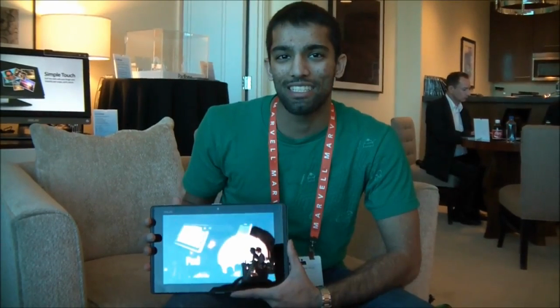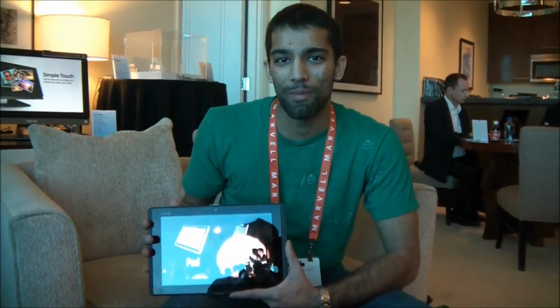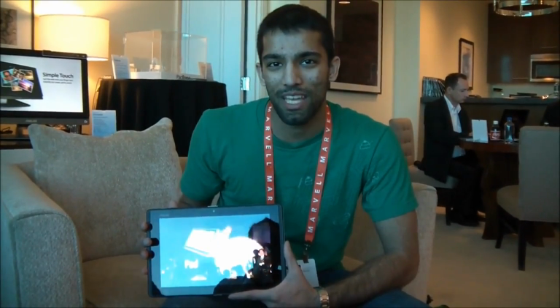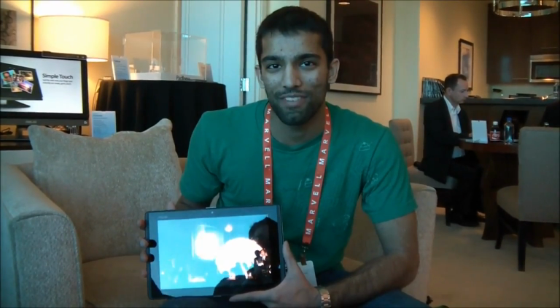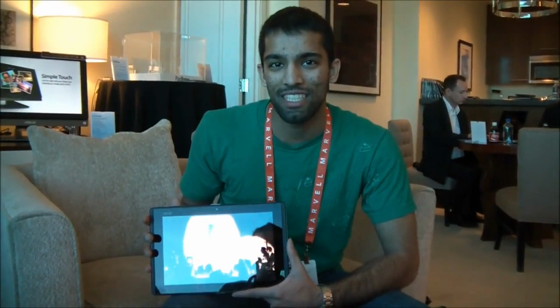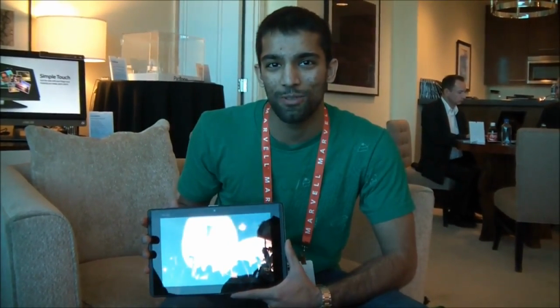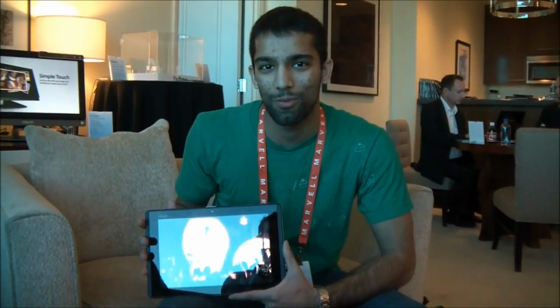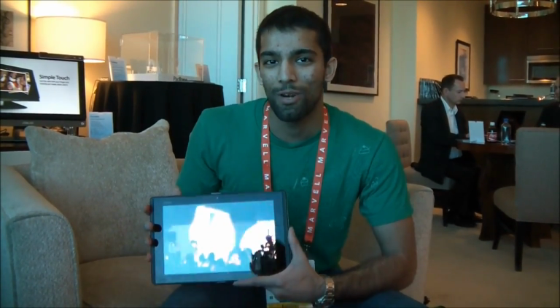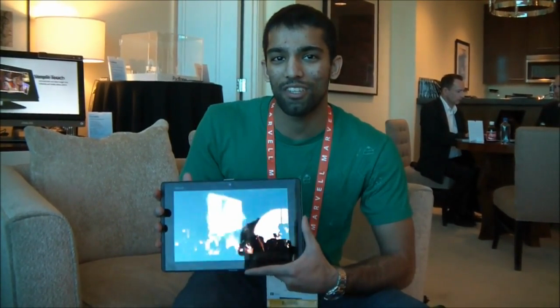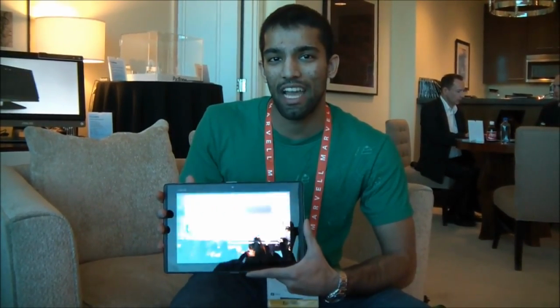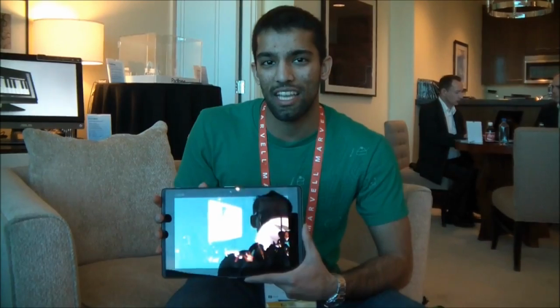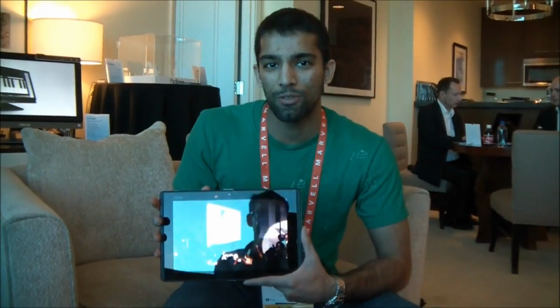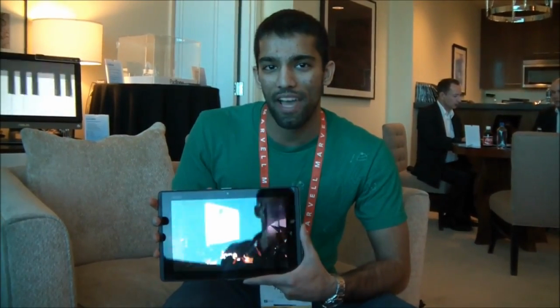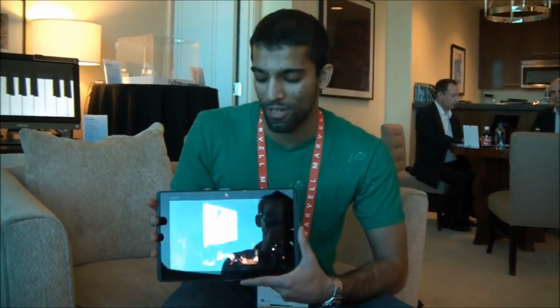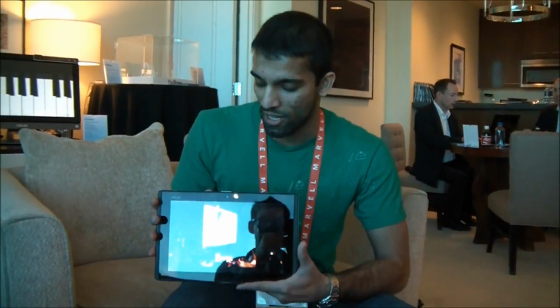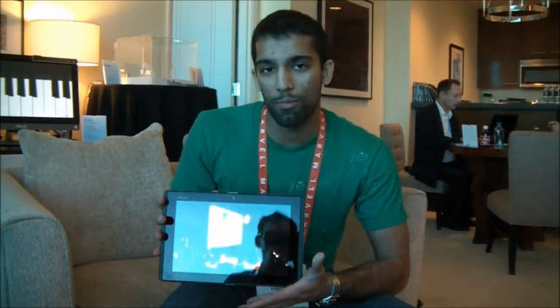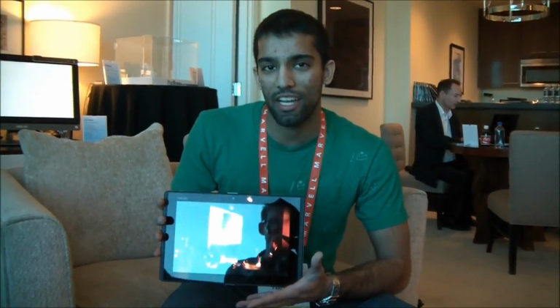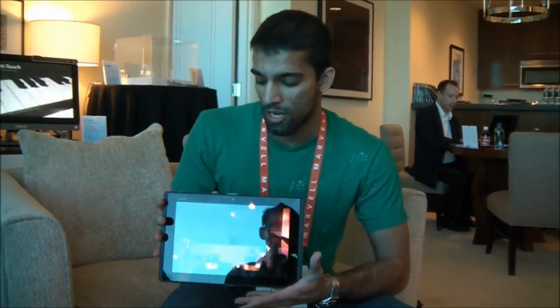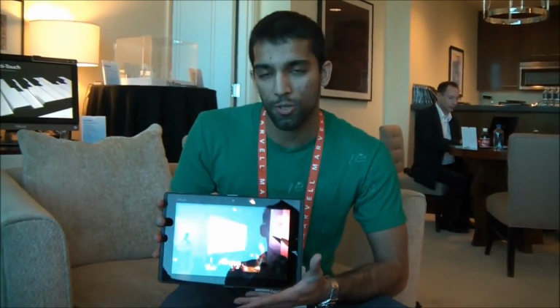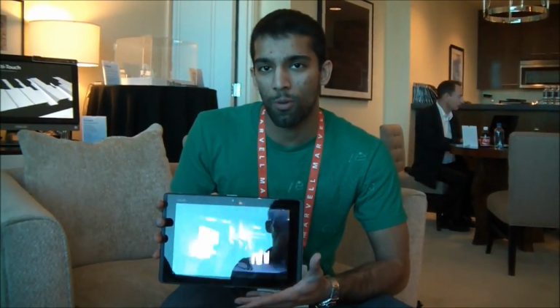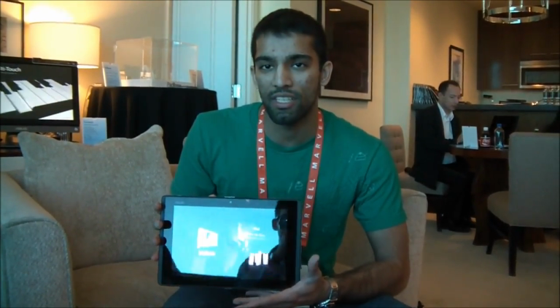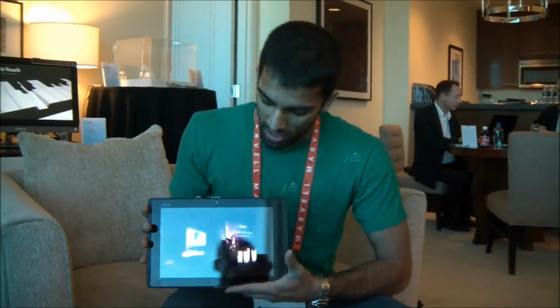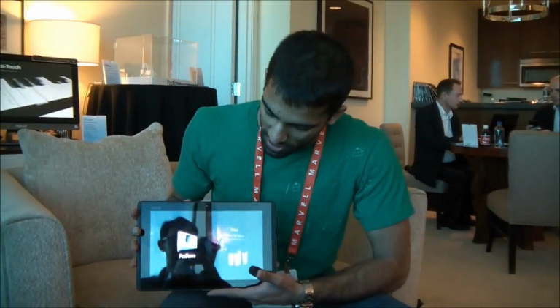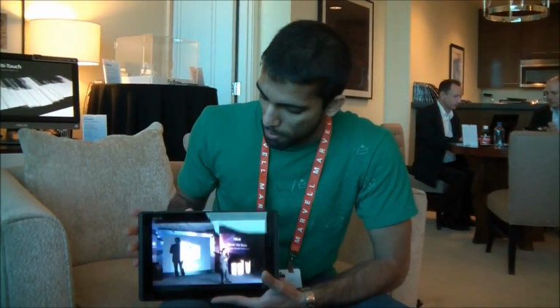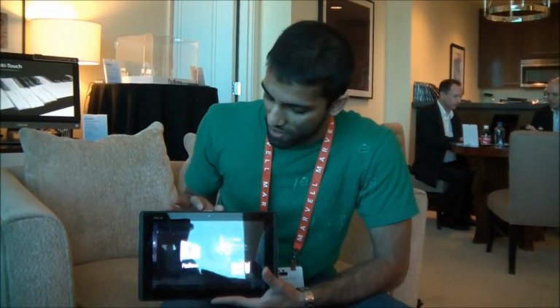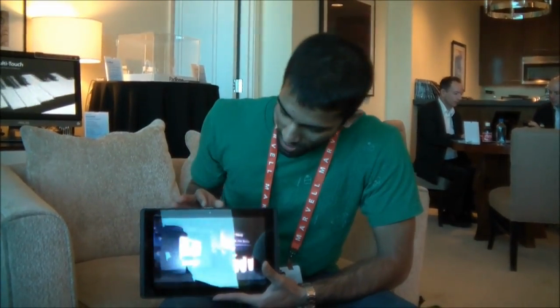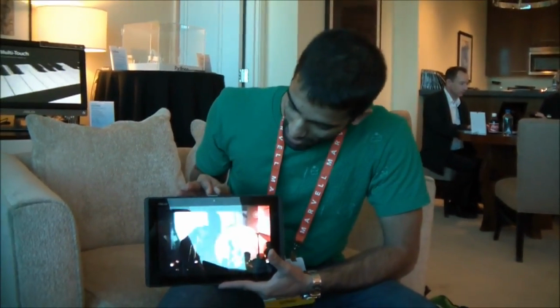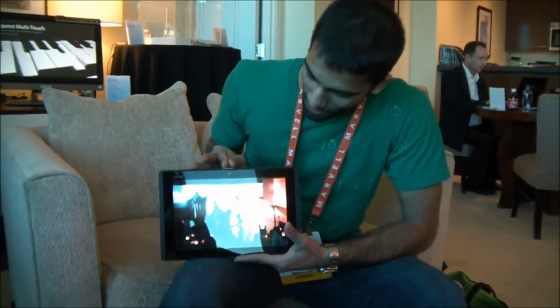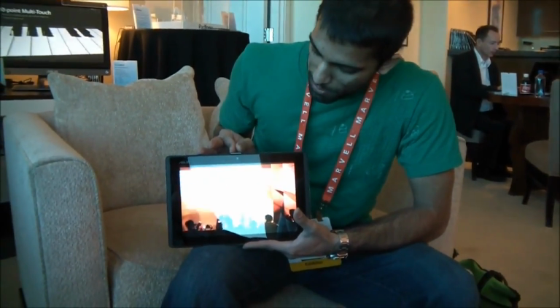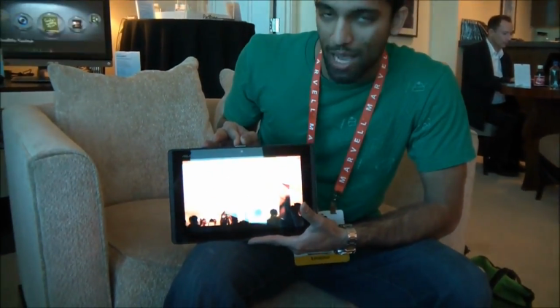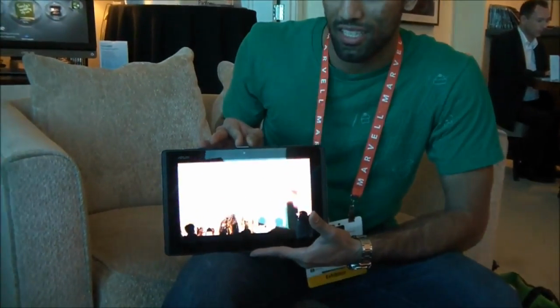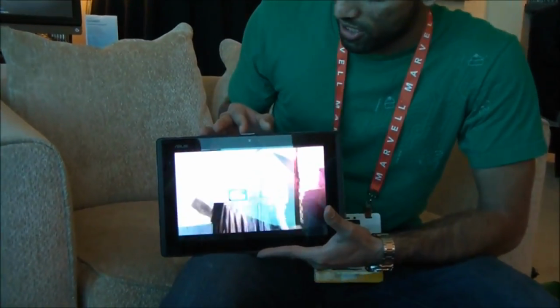Hey, this is Eamon from Asus Campus Life here at CES 2012. I'm going to take another look at the Asus PadFone here — we took a brief look at it earlier. I'm going to show you a little bit more in depth. As you can see, it's playing a video of the actual PadFone announcement back at Computex last year.